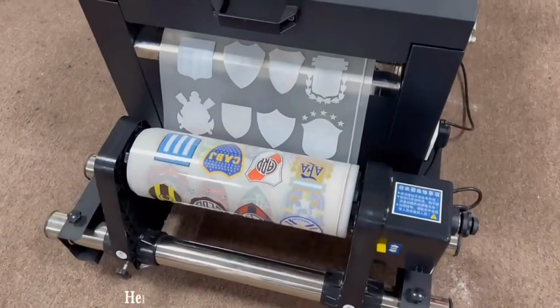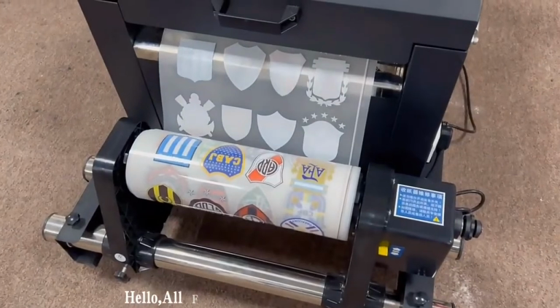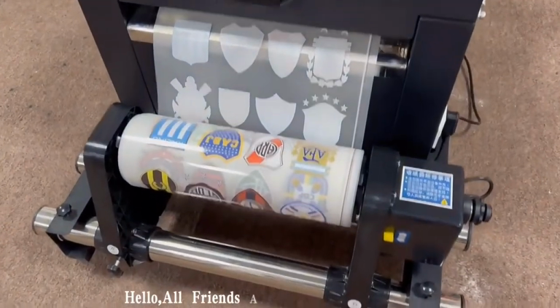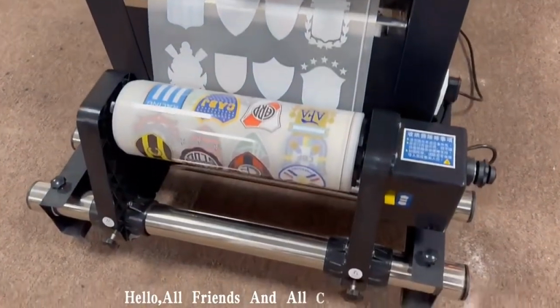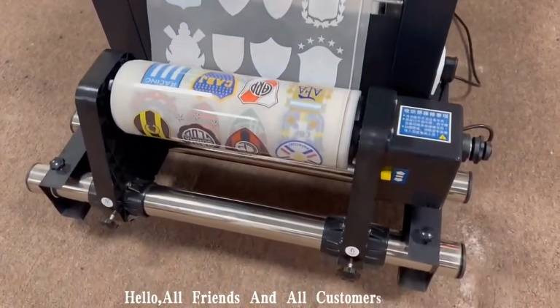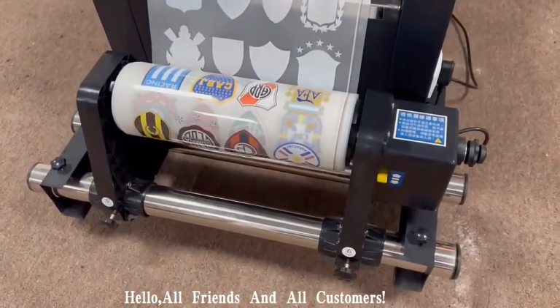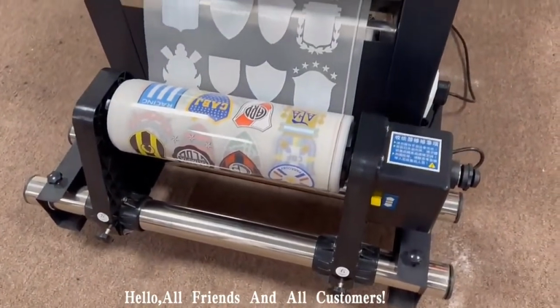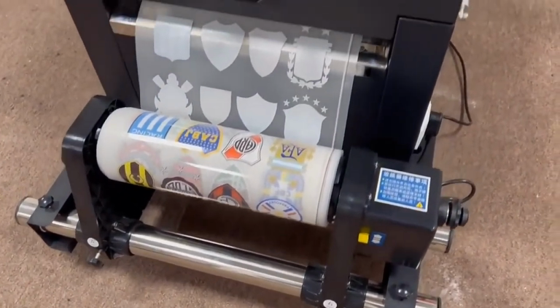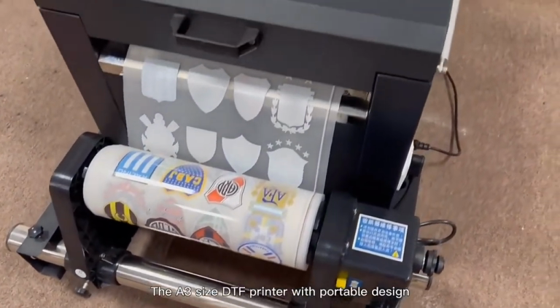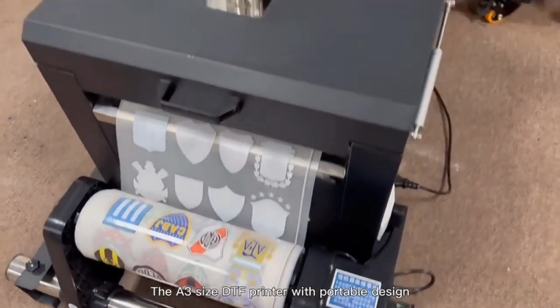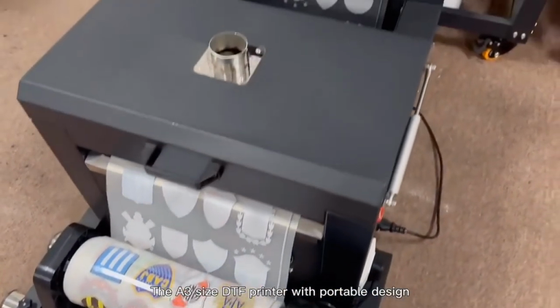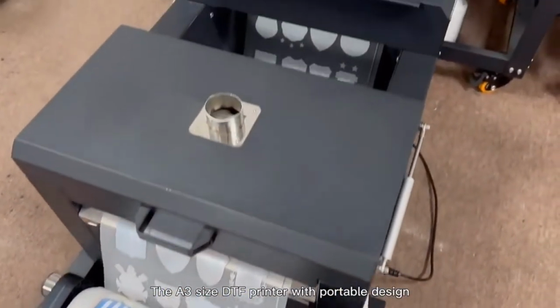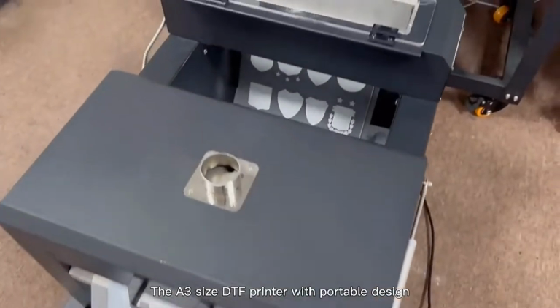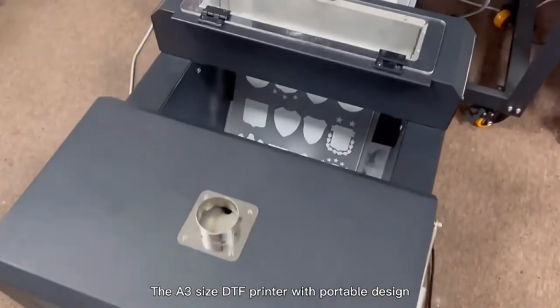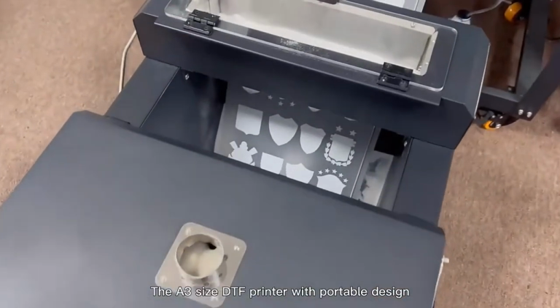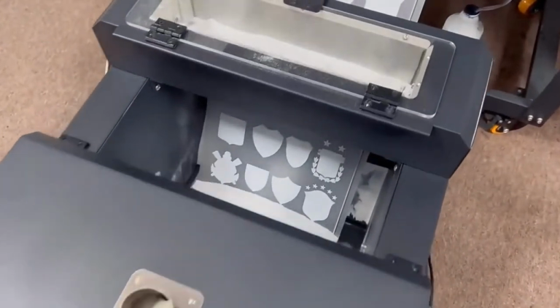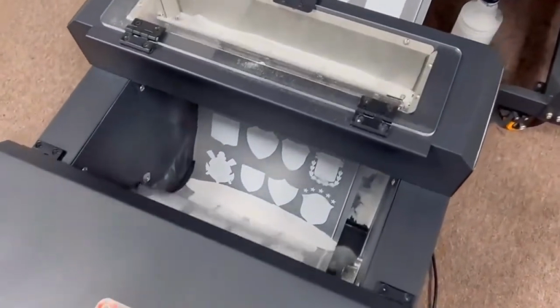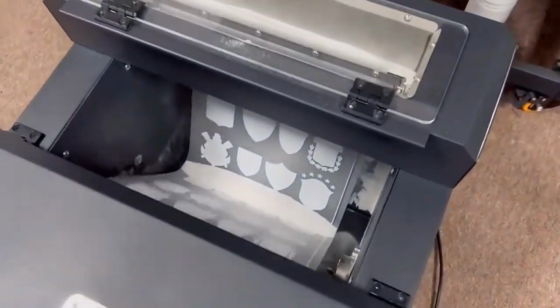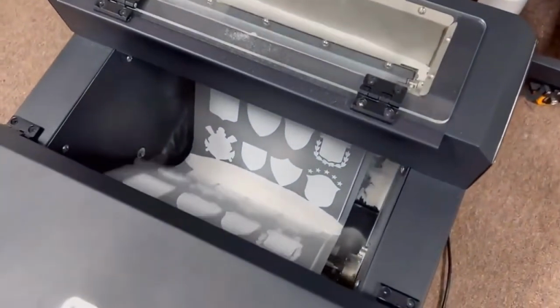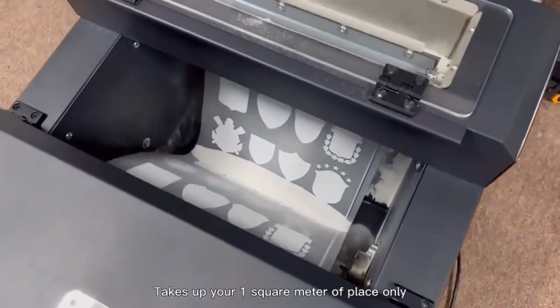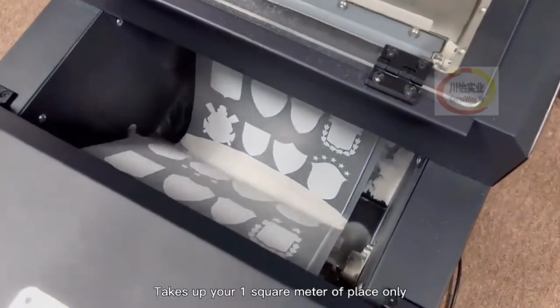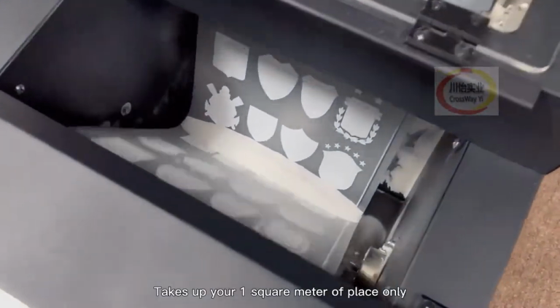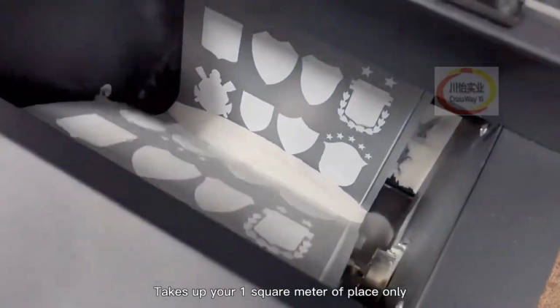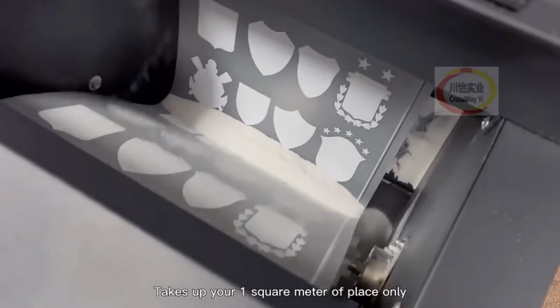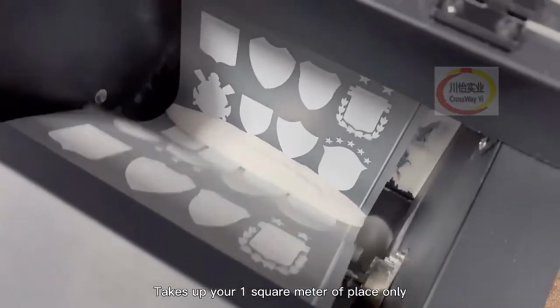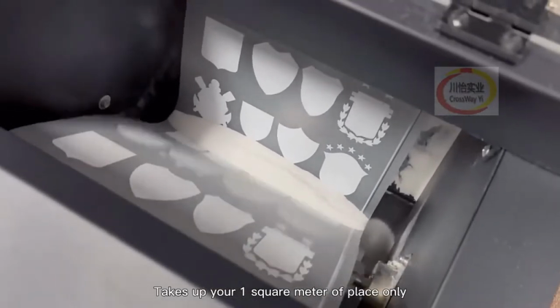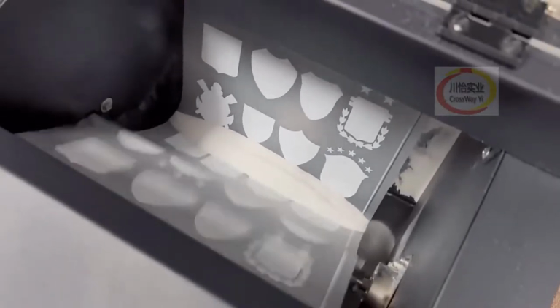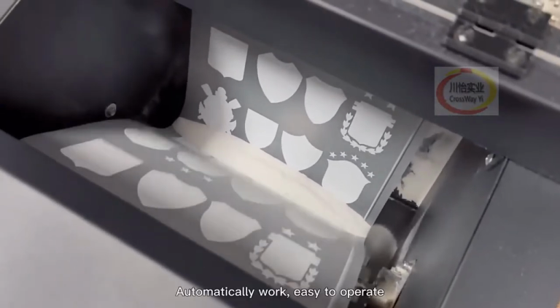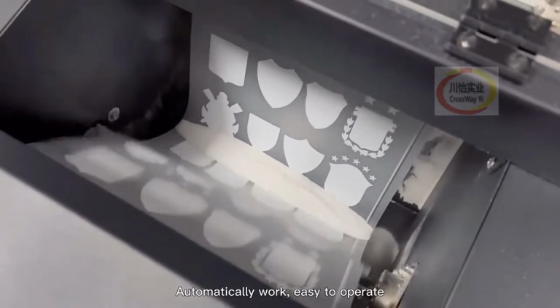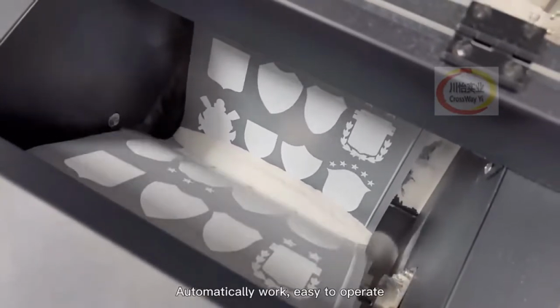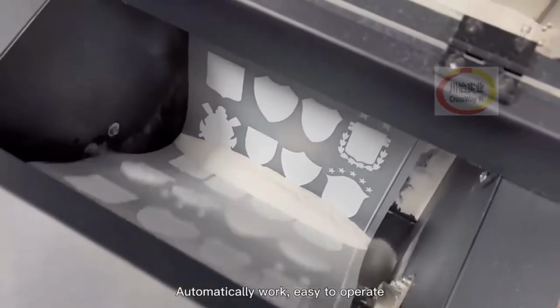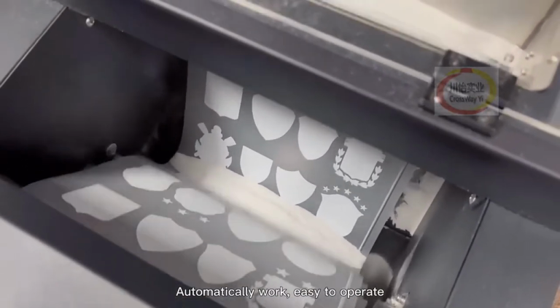Hello, all friends and all customers. This is the A3 size DTF printer with portable design. It takes up only 1 square meter of your place. Automatic work, easy to operate.